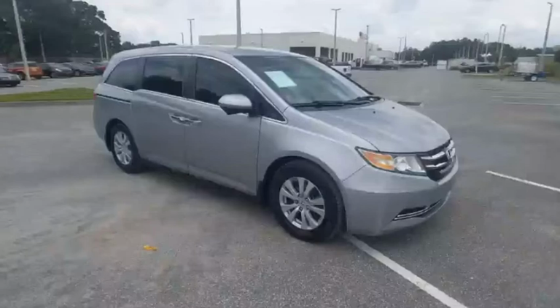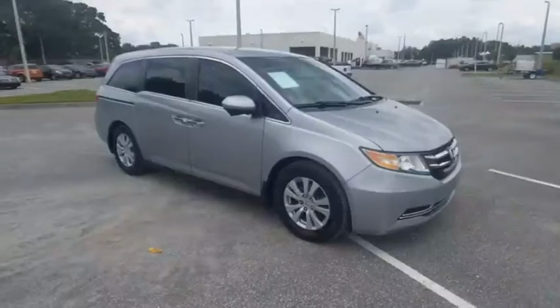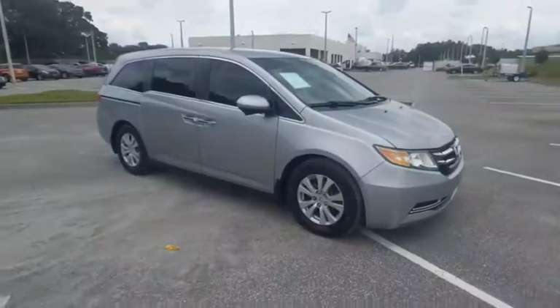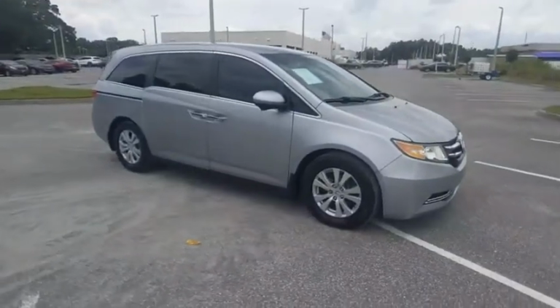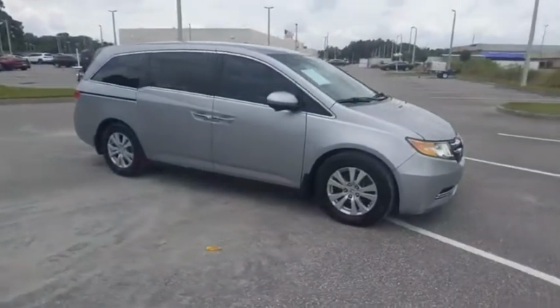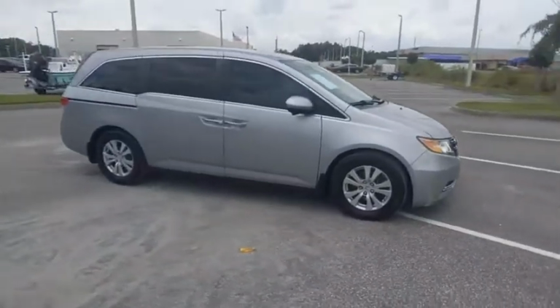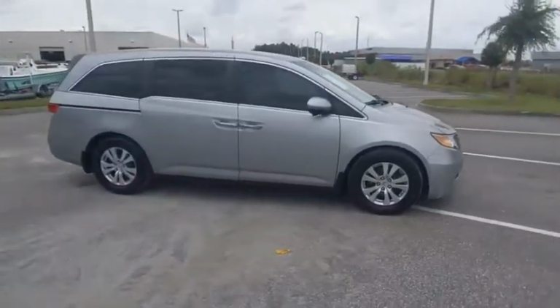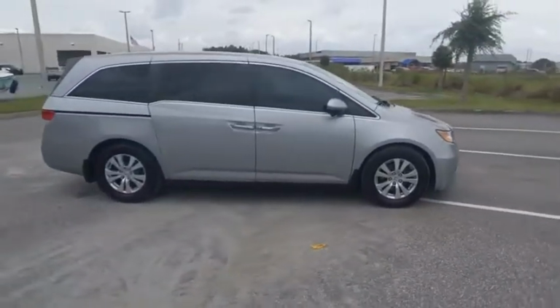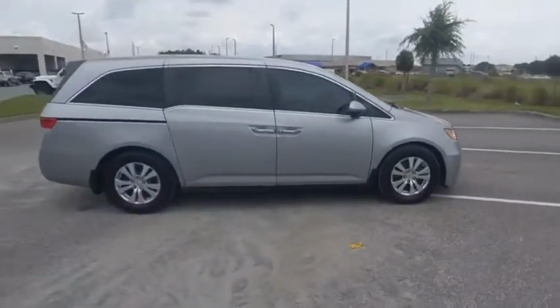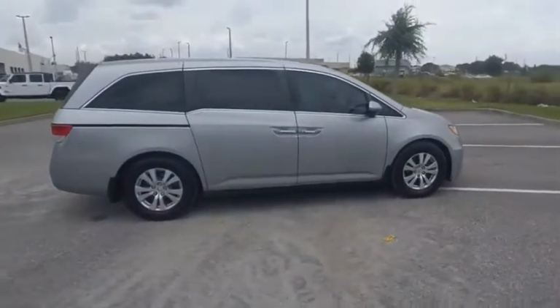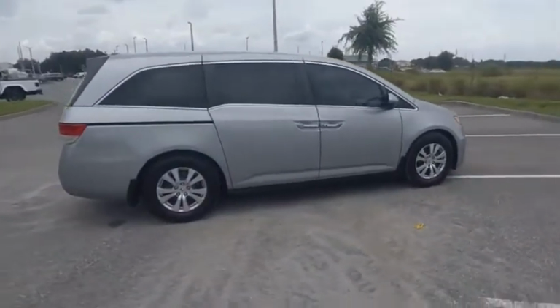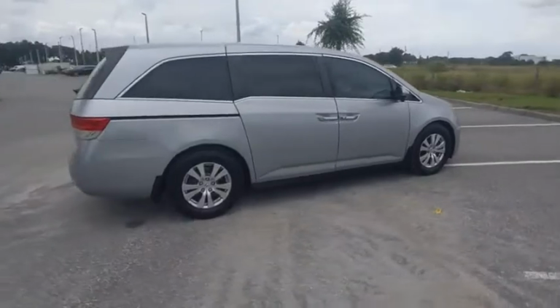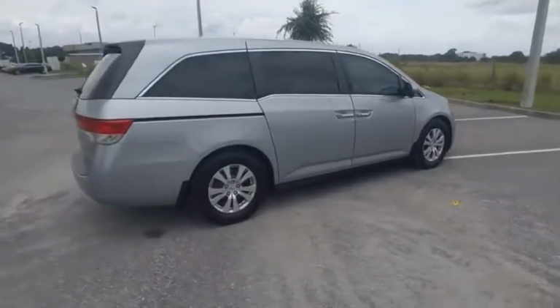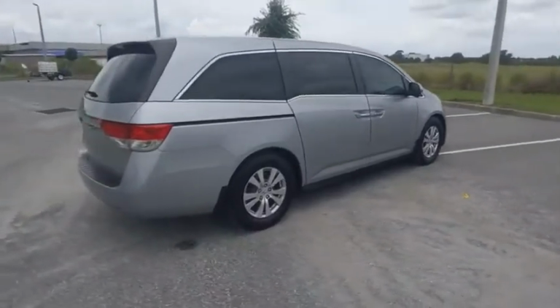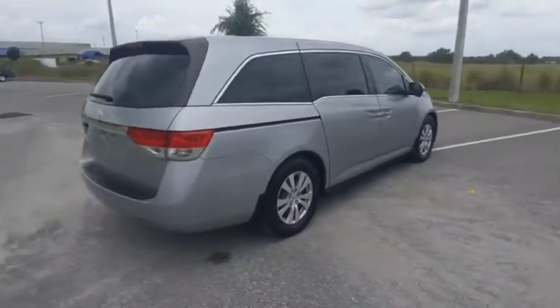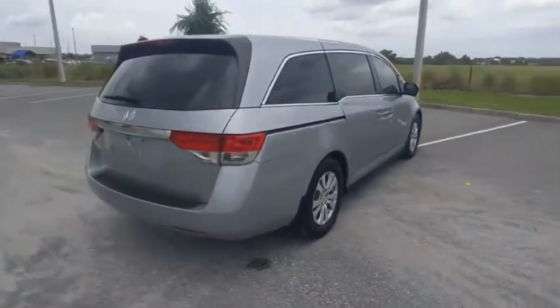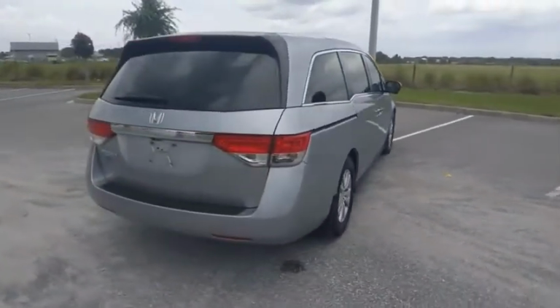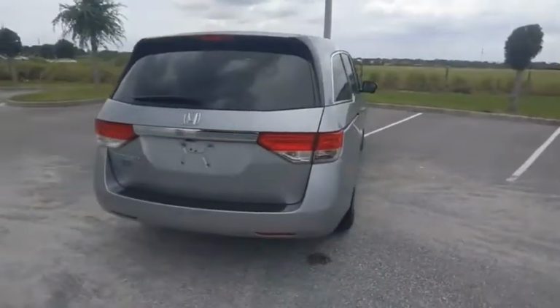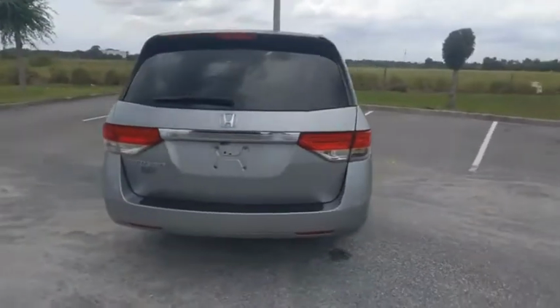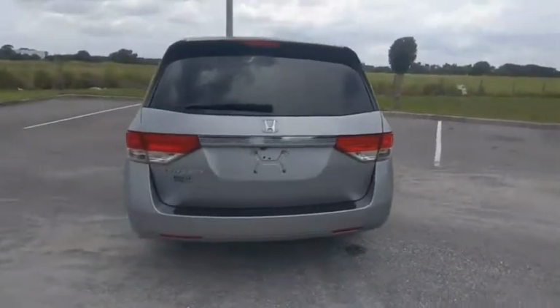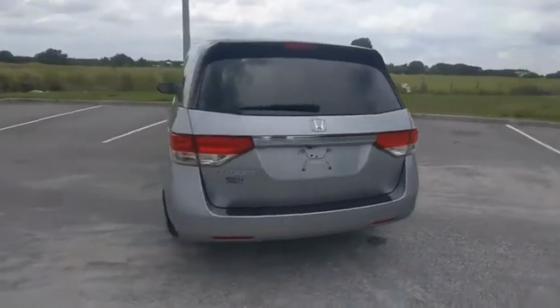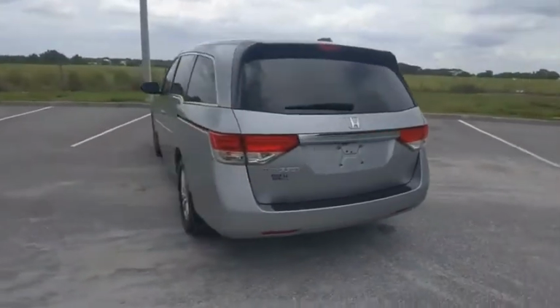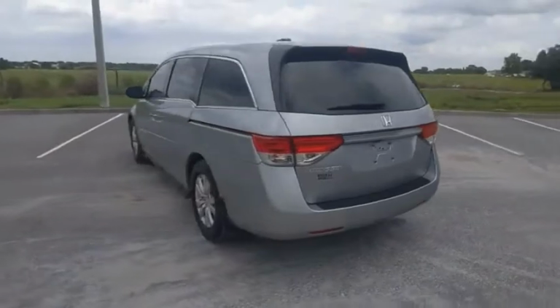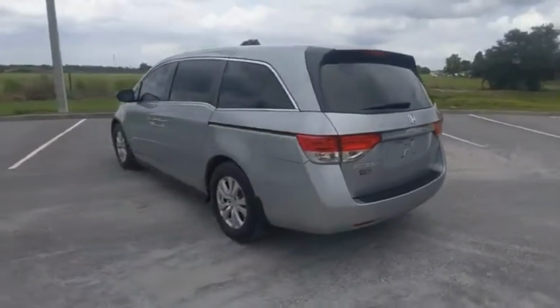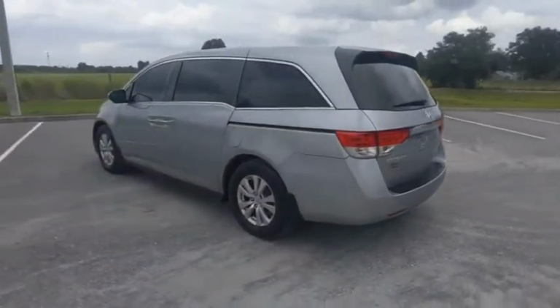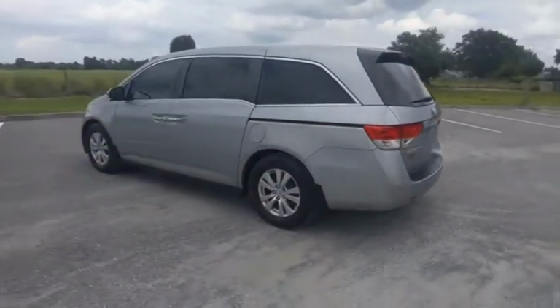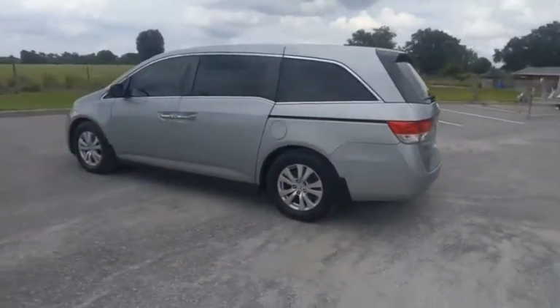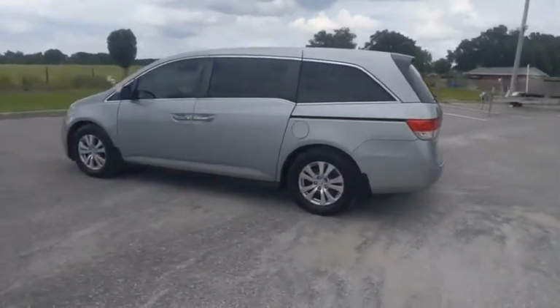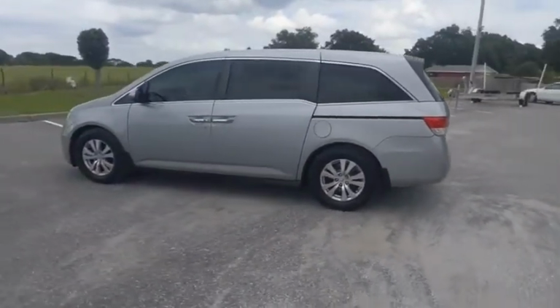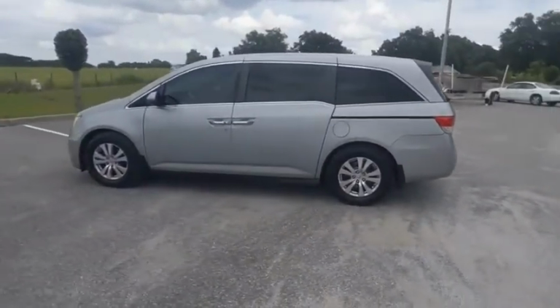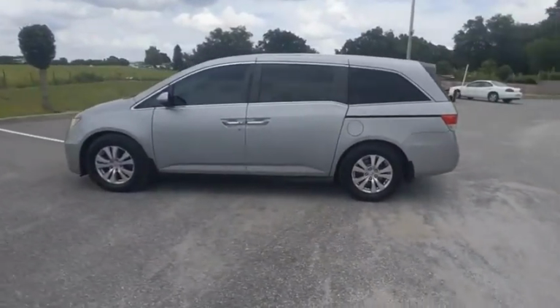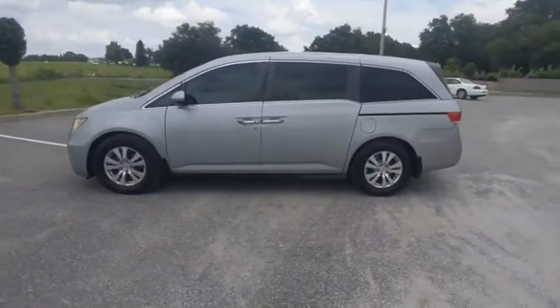Come test drive the 2016 Odyssey. The Honda Odyssey is a showcase of distinguished style, captivating technology, and advanced safety features. A must for all families, and is priced below $25,000.